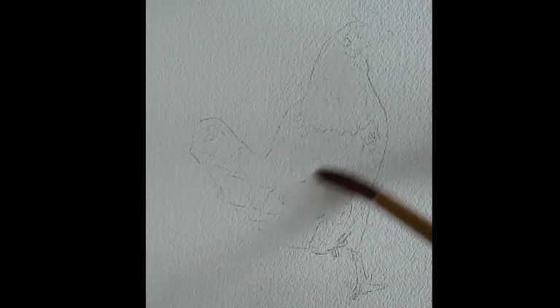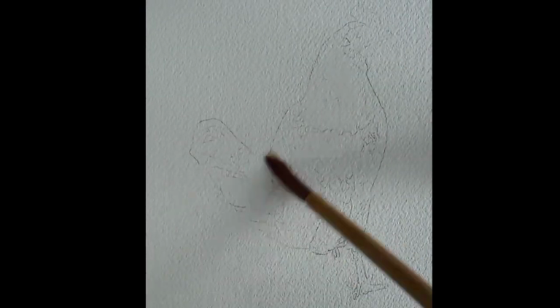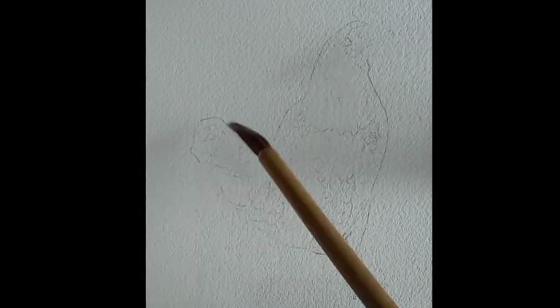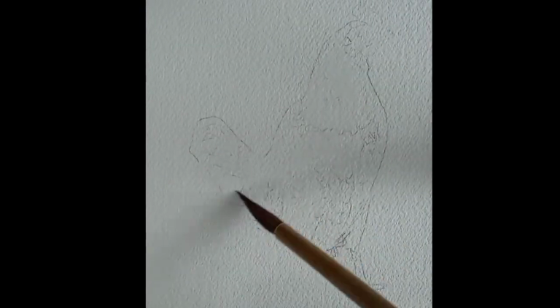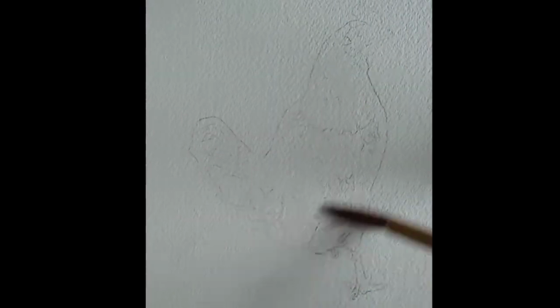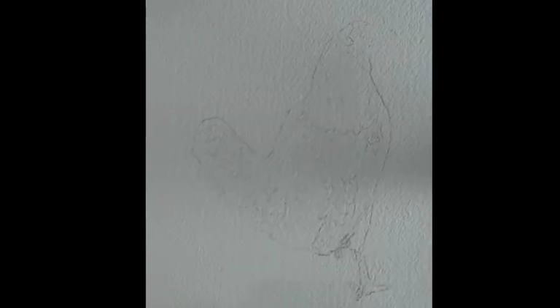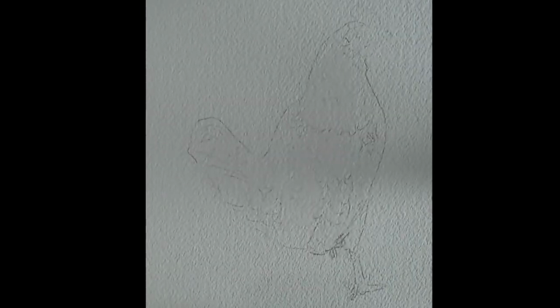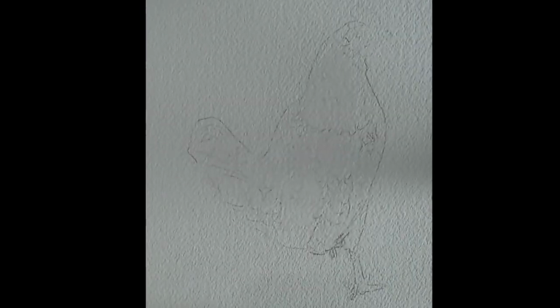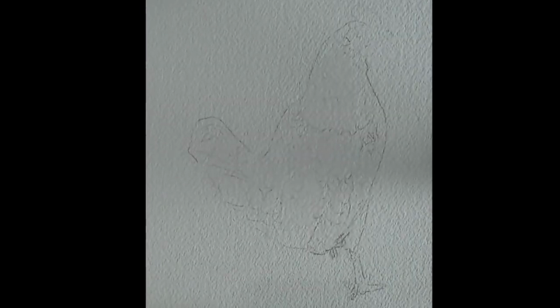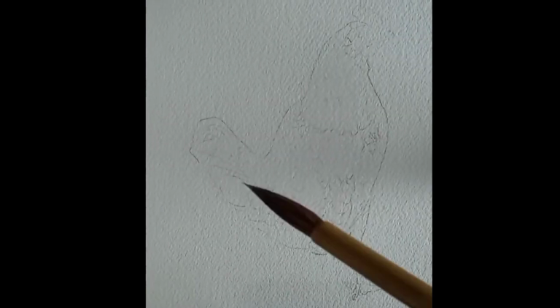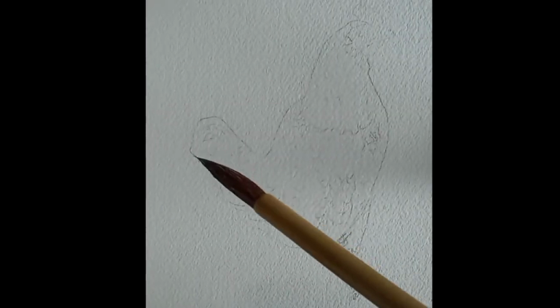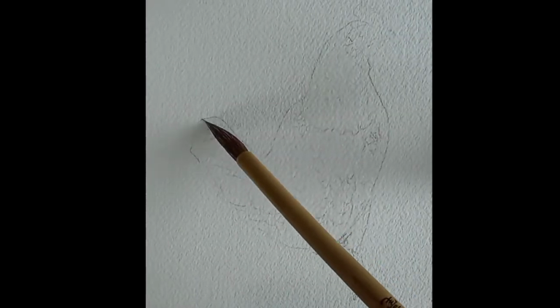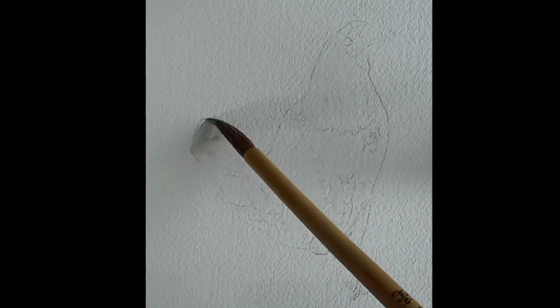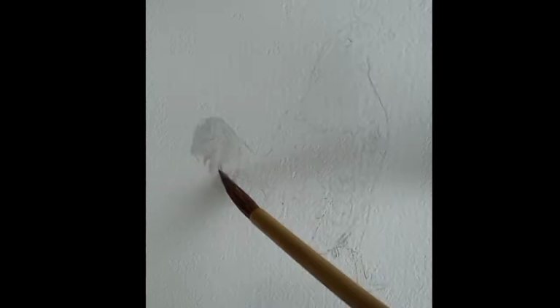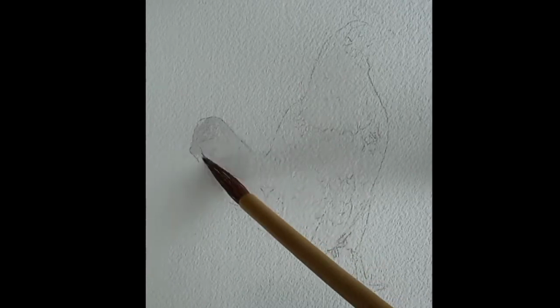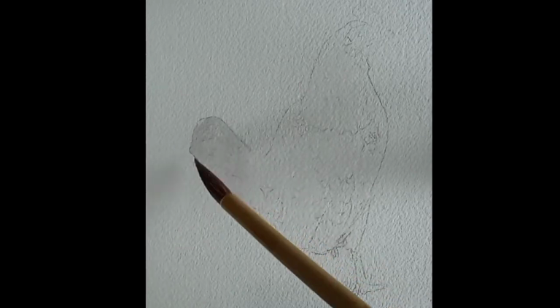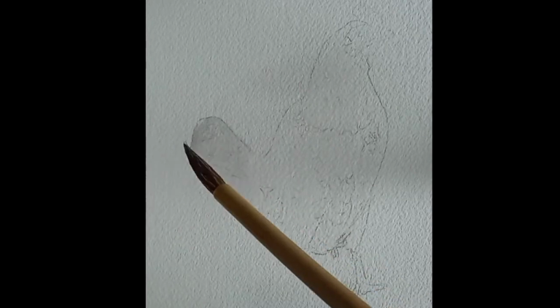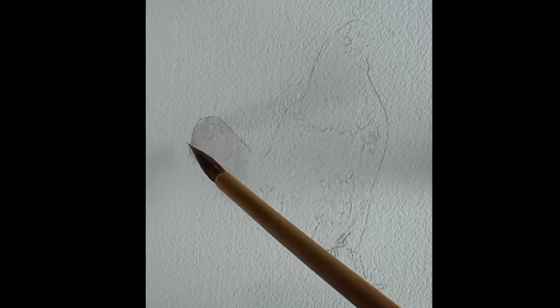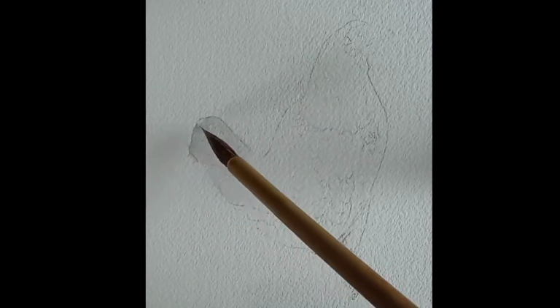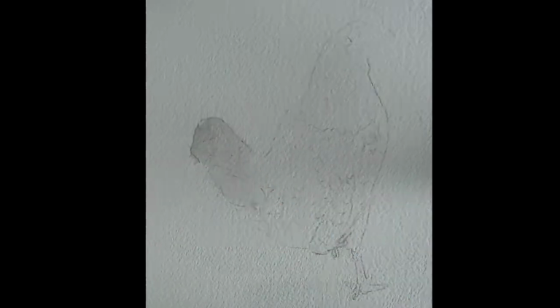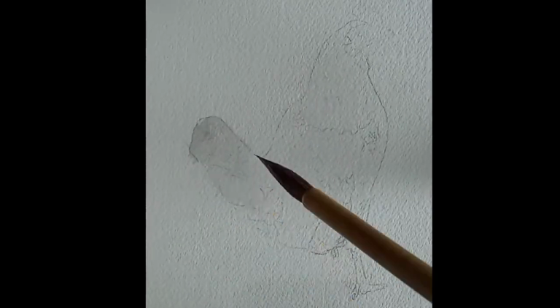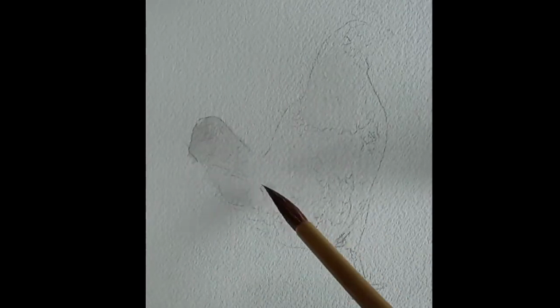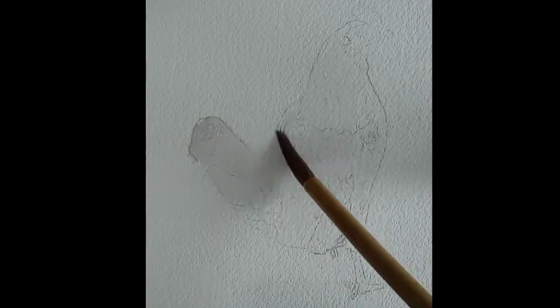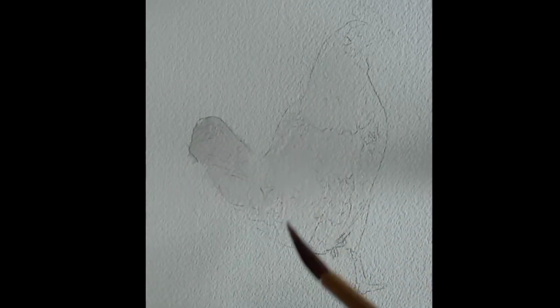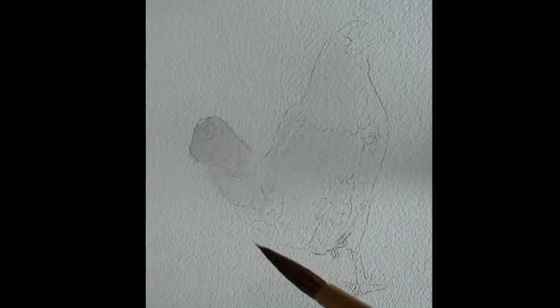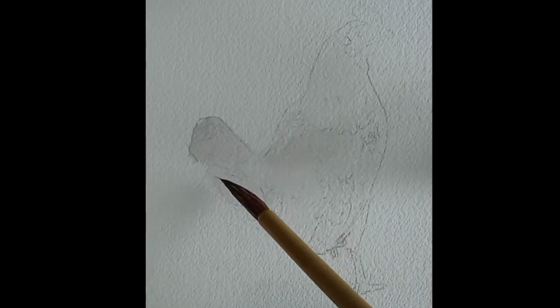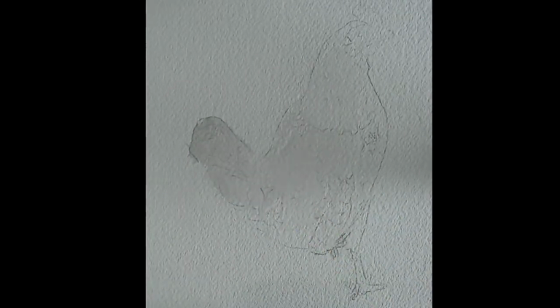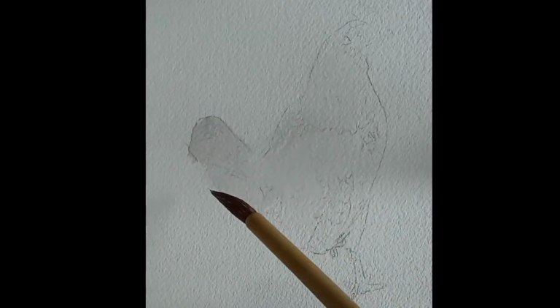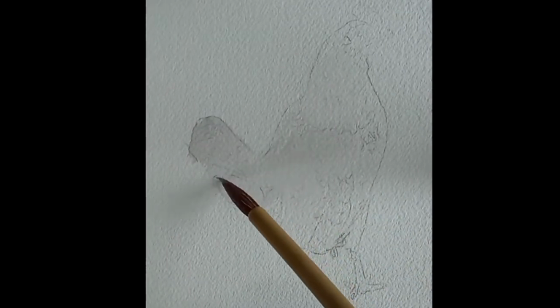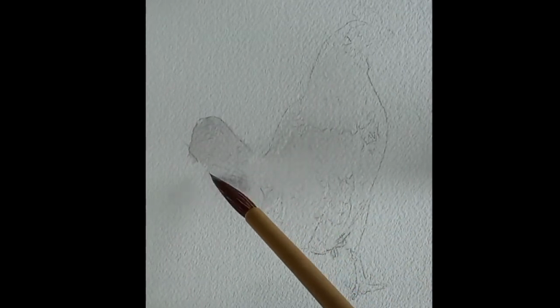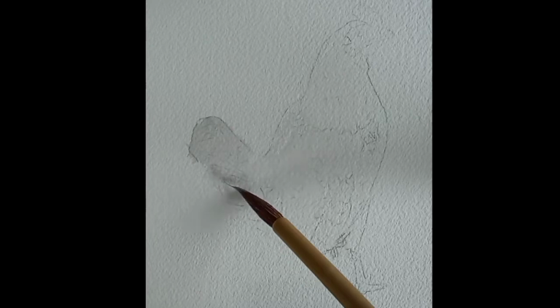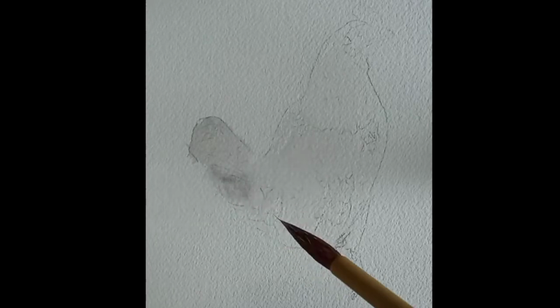Here I had drawn a chicken prior to painting and removed graphic exits with a kneaded eraser using a dab motion. I started wetting the paper — do not overdo it.